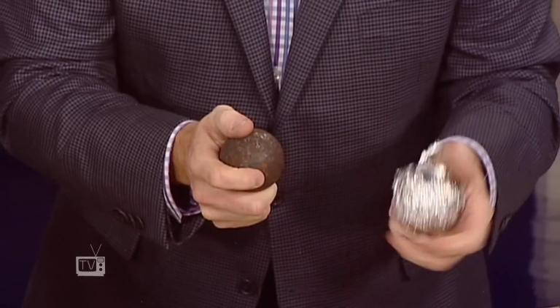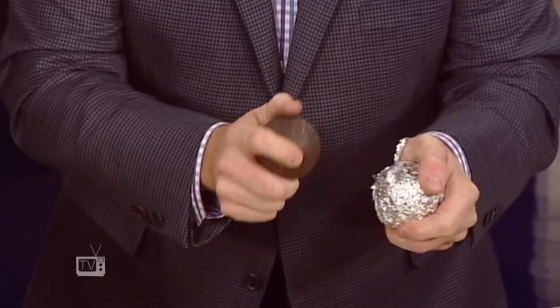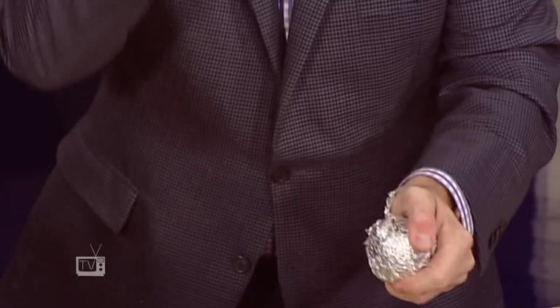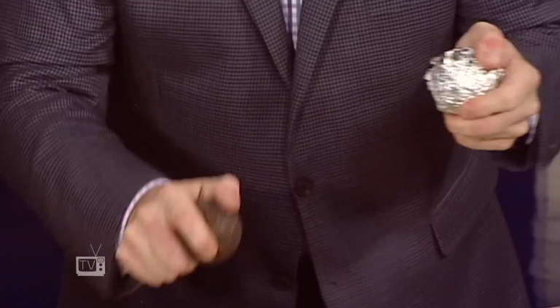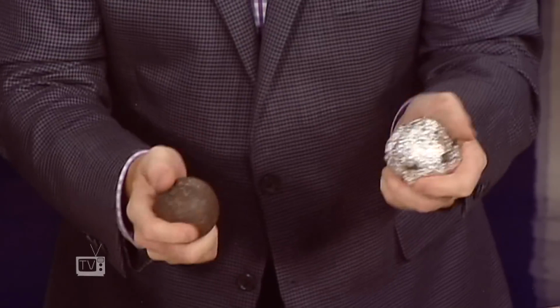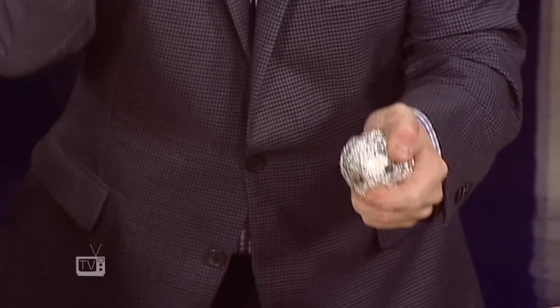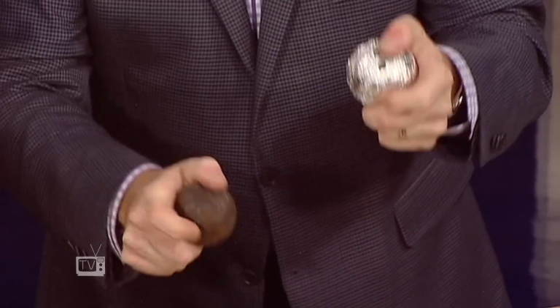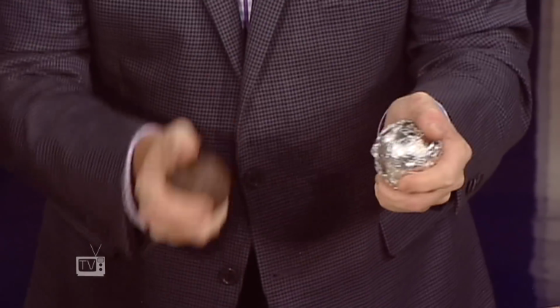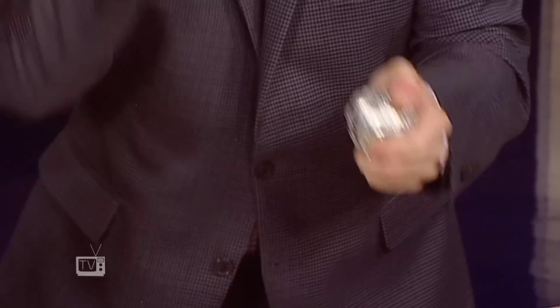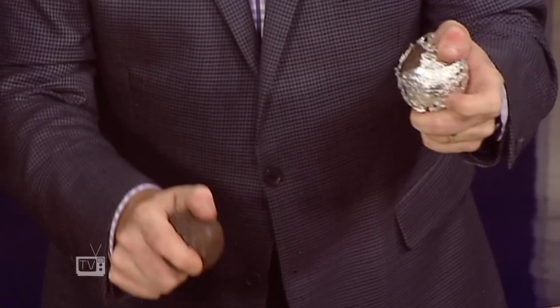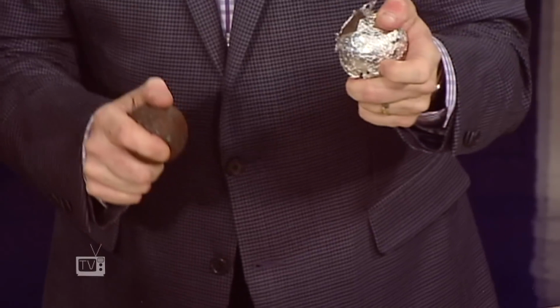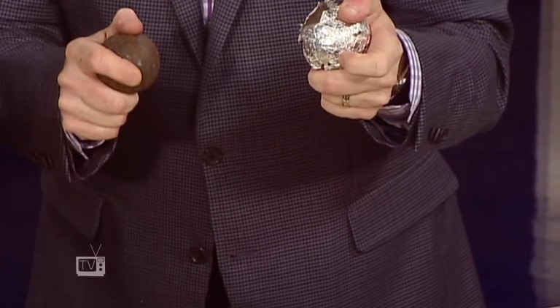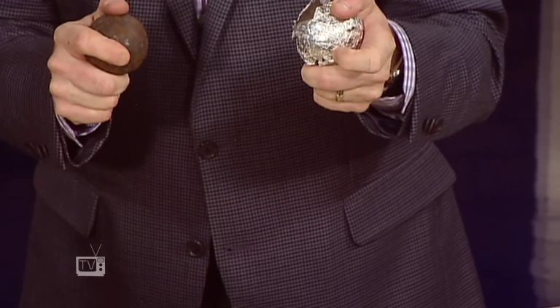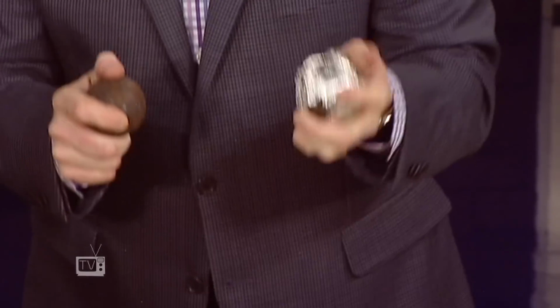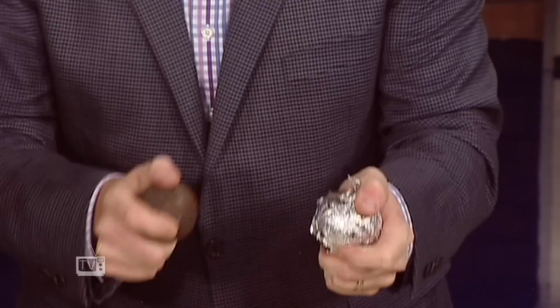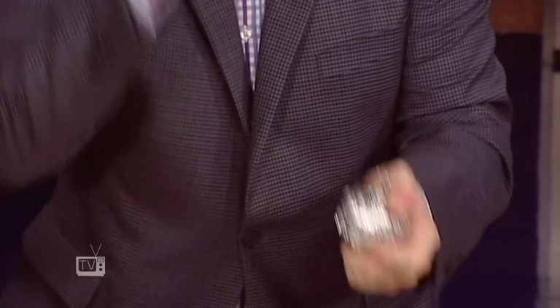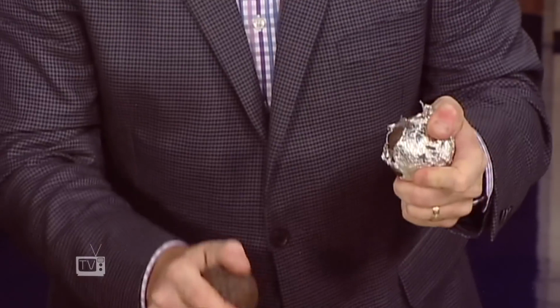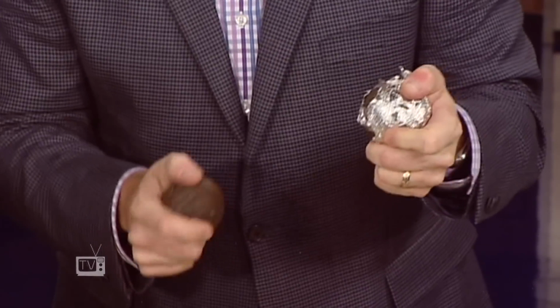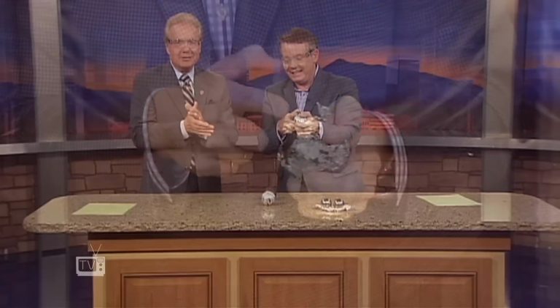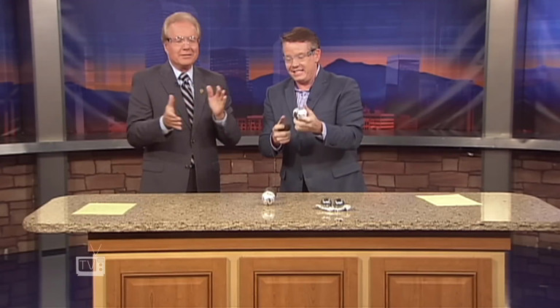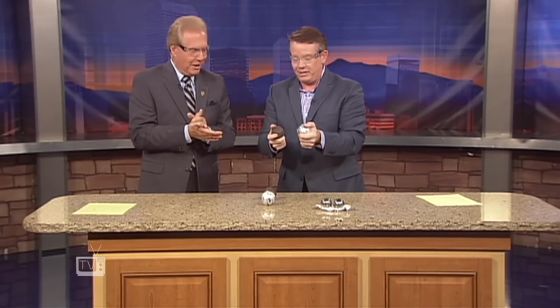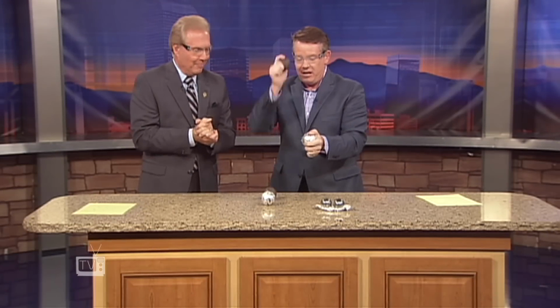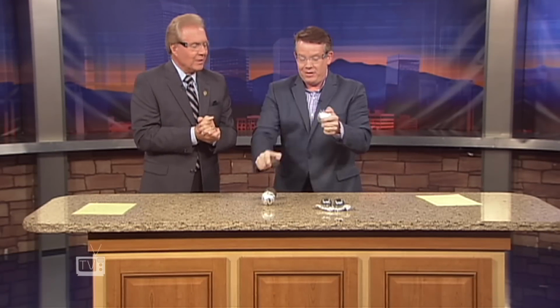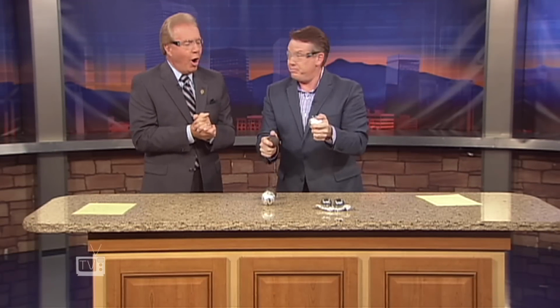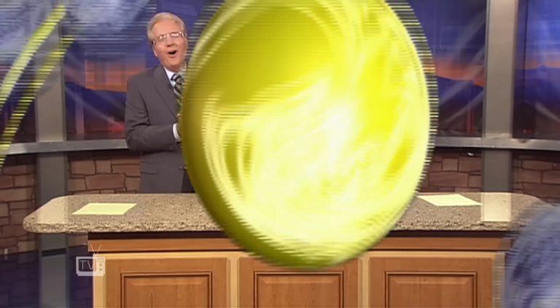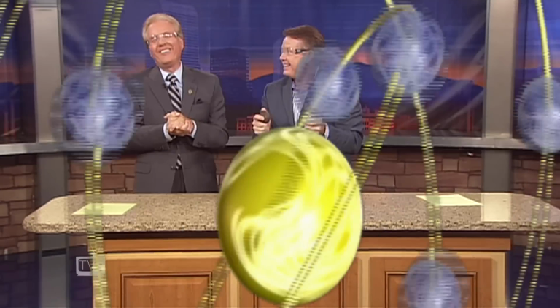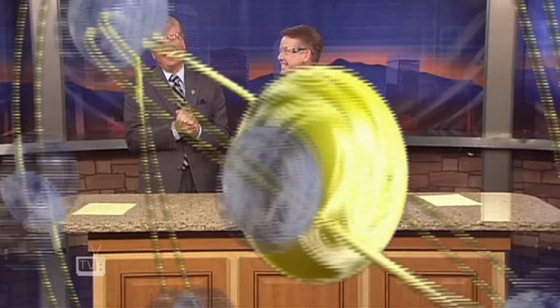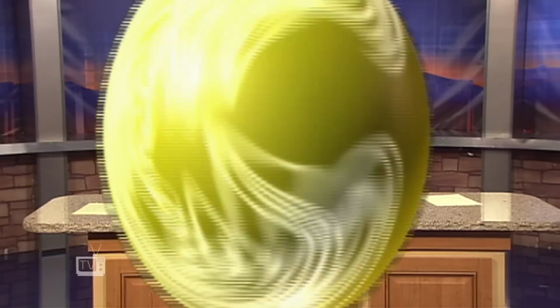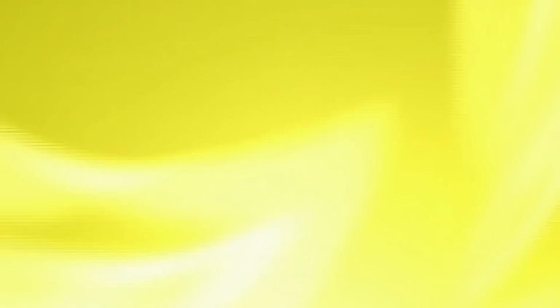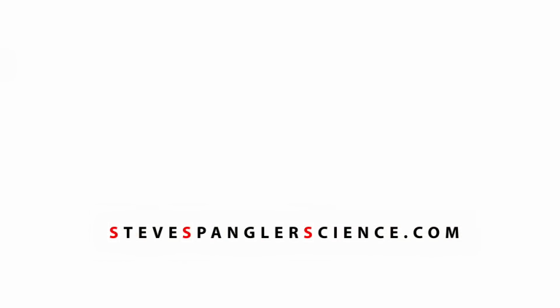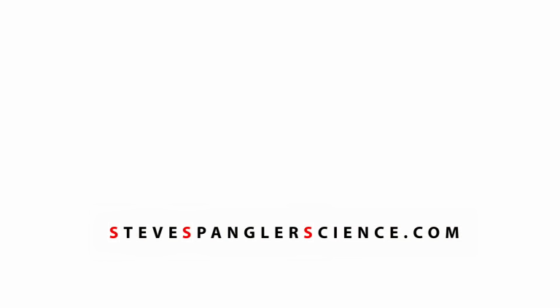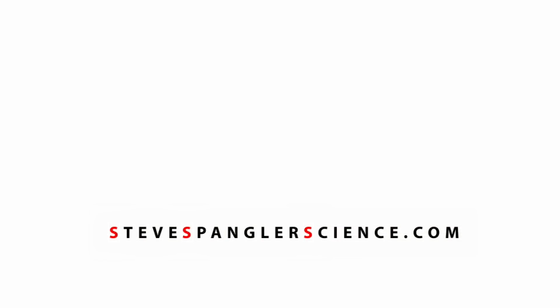Directly to Steve Spangler Science. Look at that — this is a good one! Oh, this is a good one. You got it. This is good.